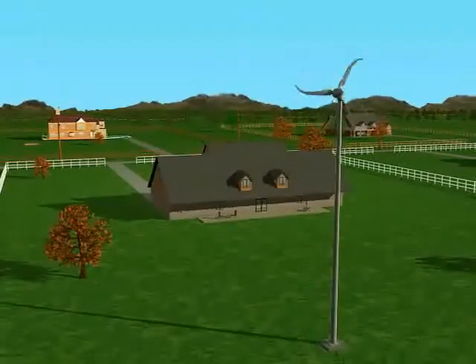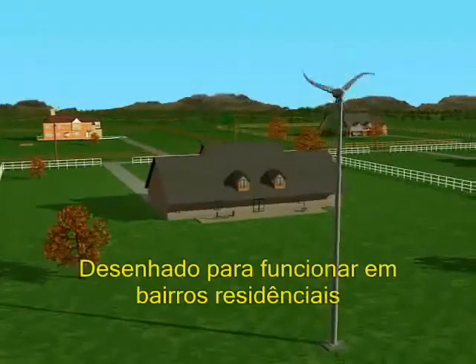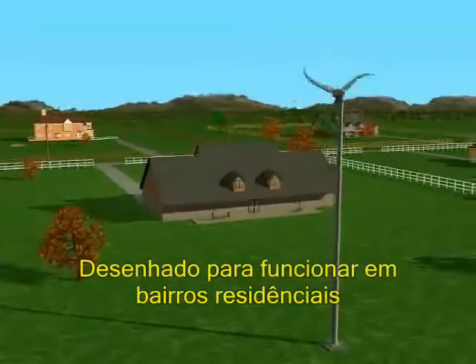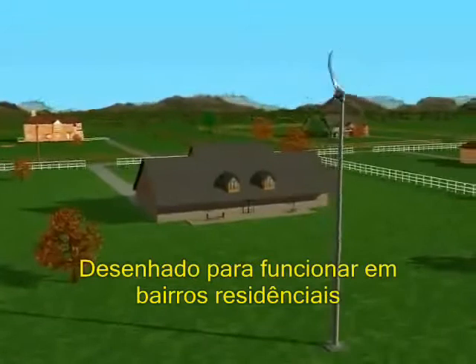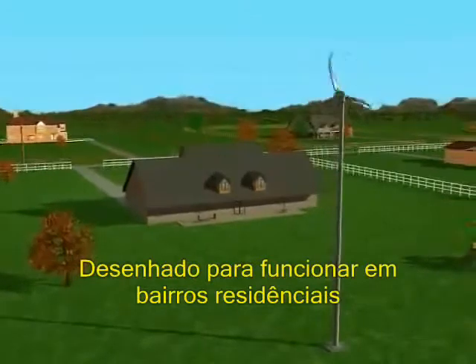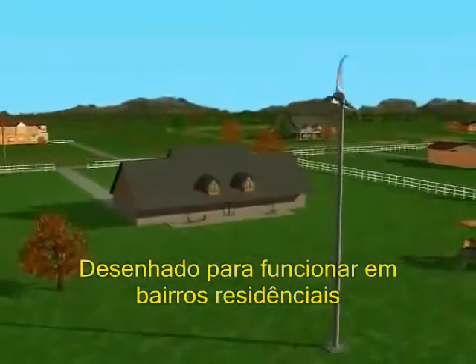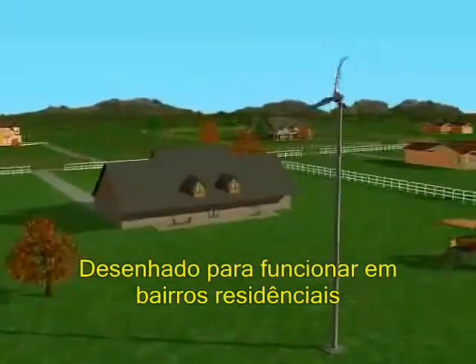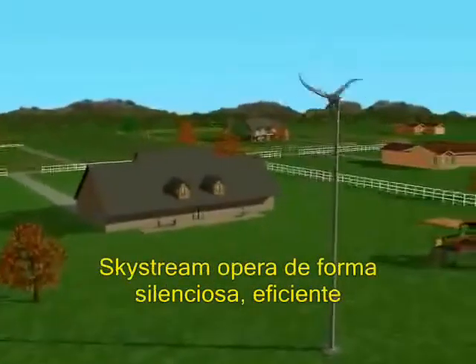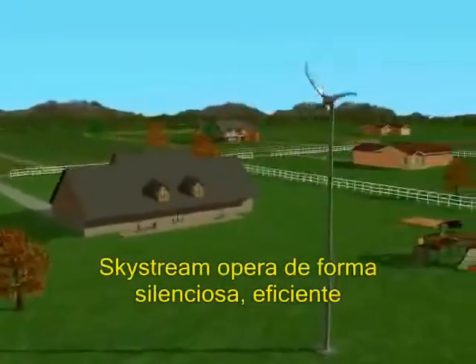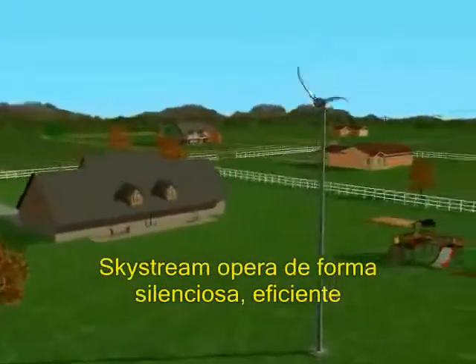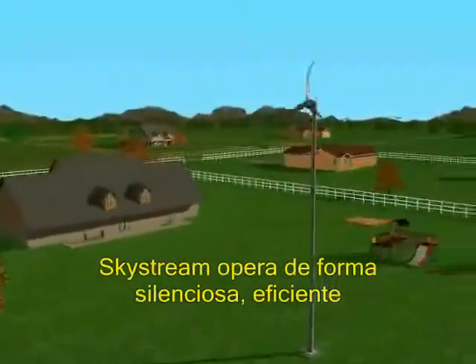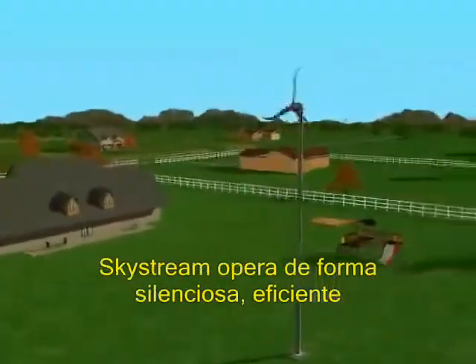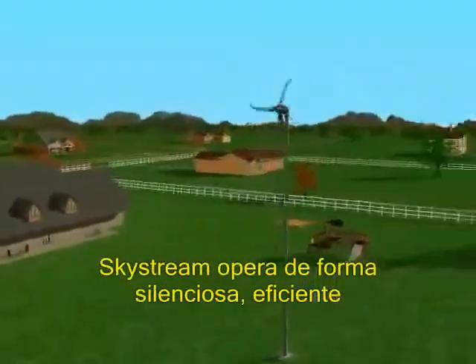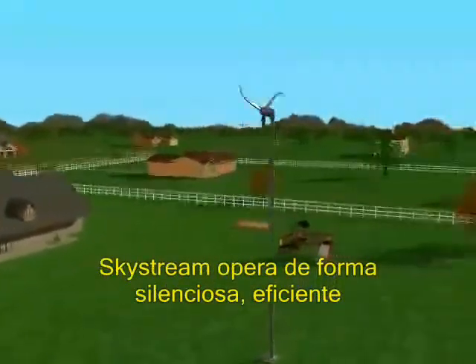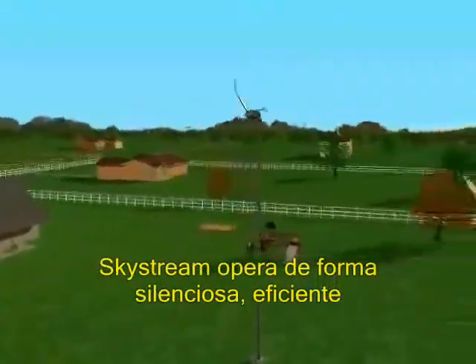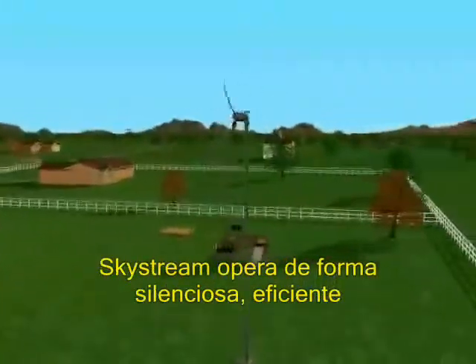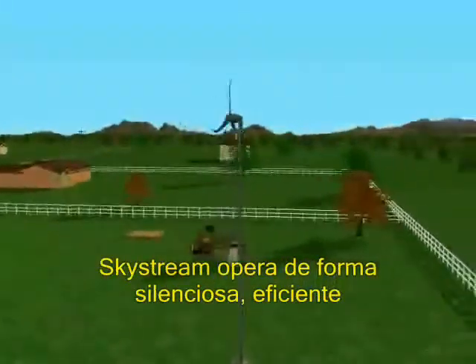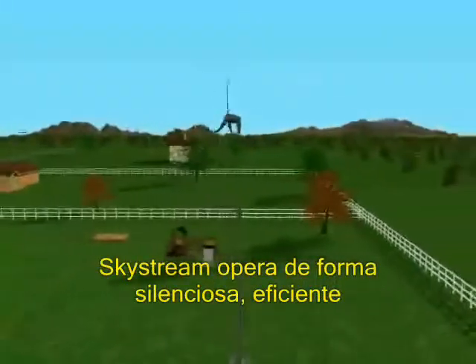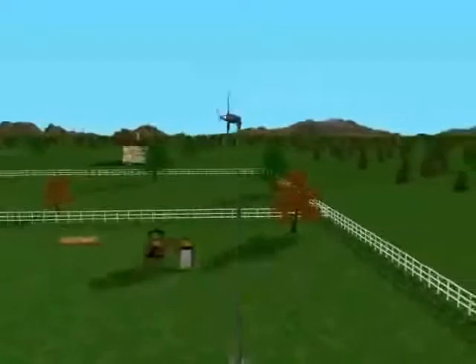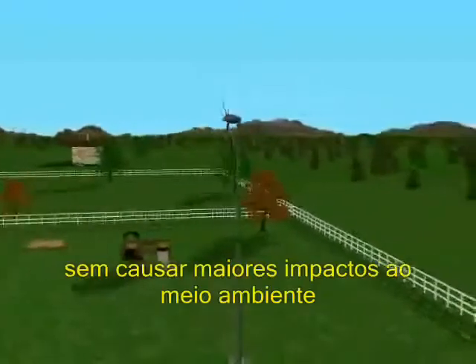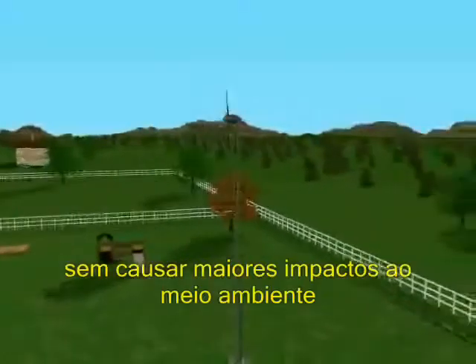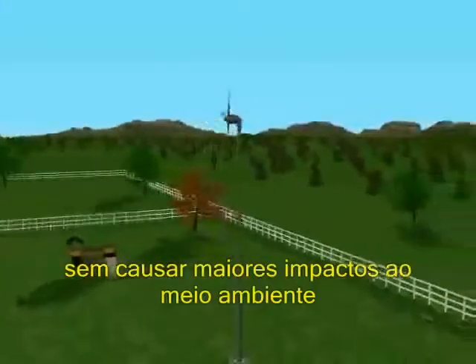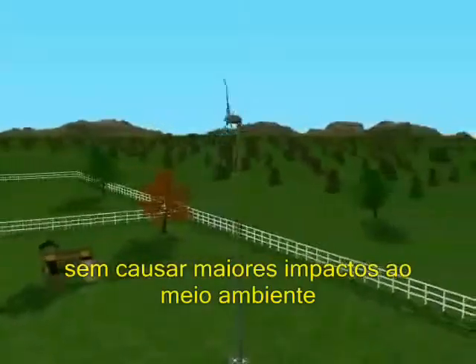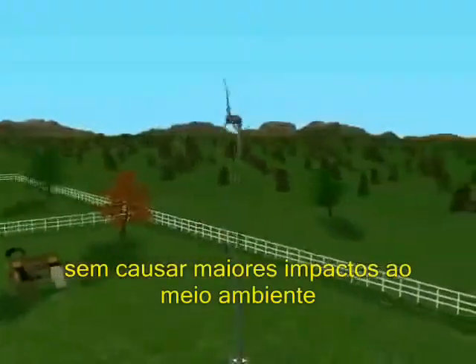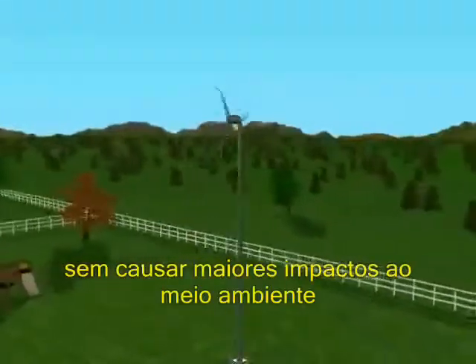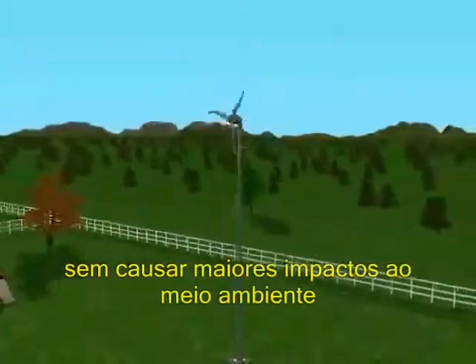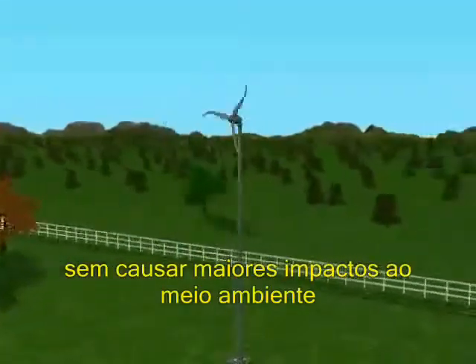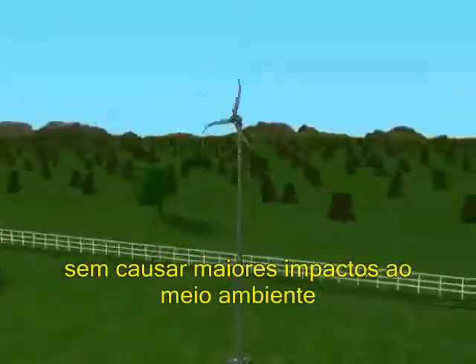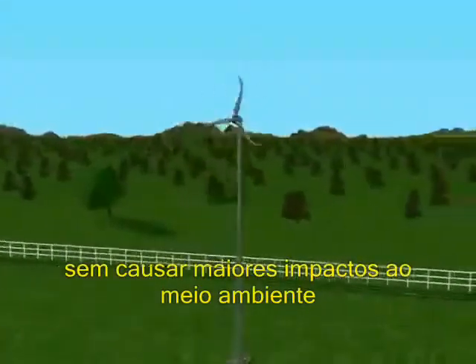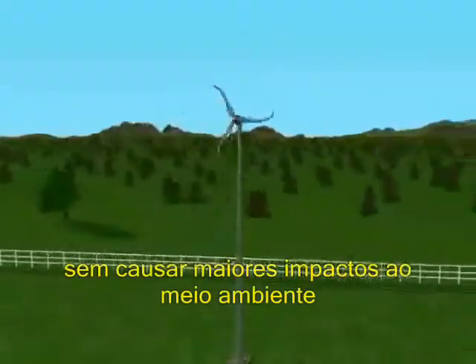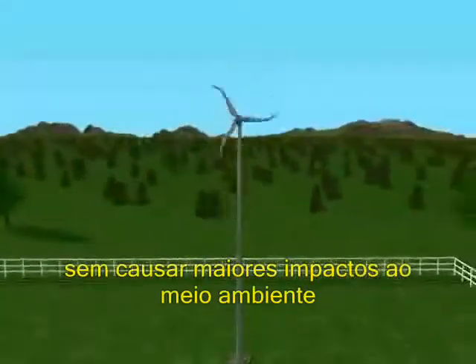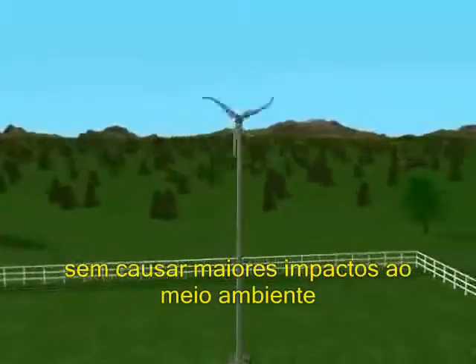Designed to work in residential neighborhoods, Skystream will quietly, efficiently and reliably produce energy without creating any undesirable impacts to the surrounding environment.